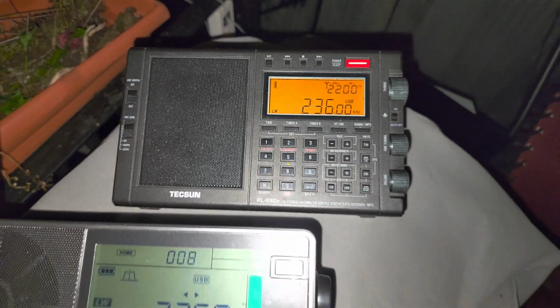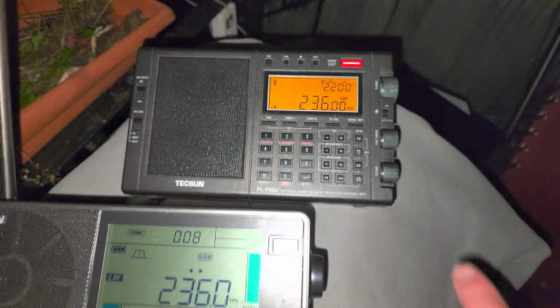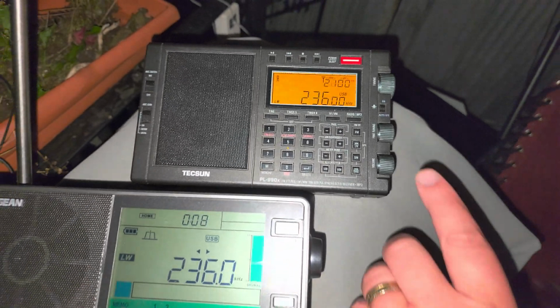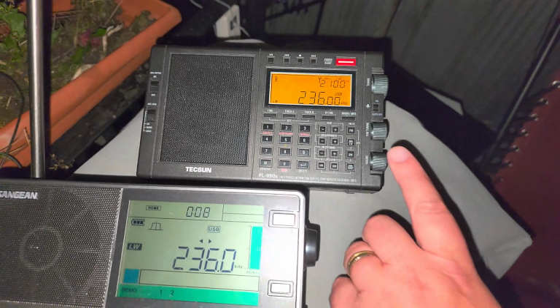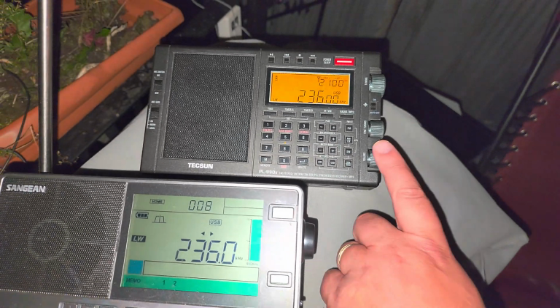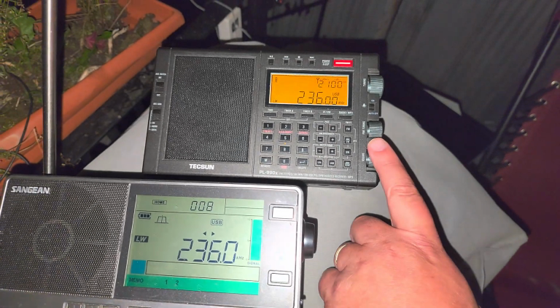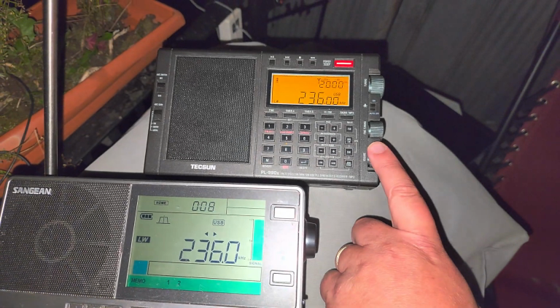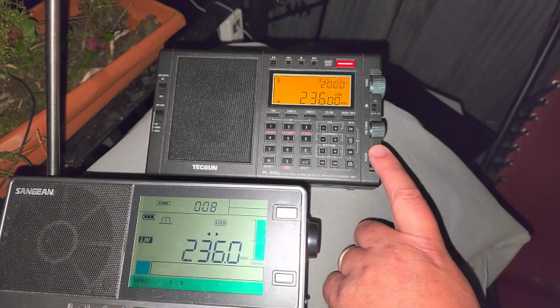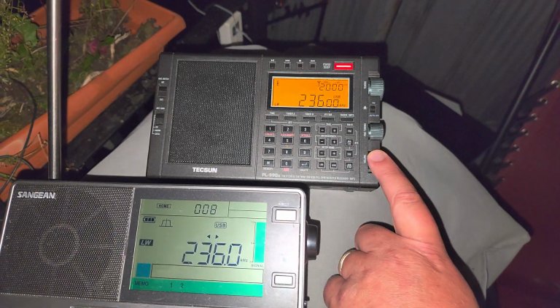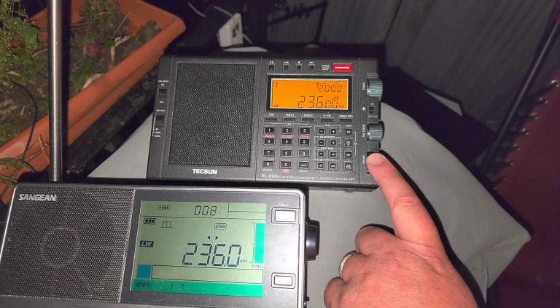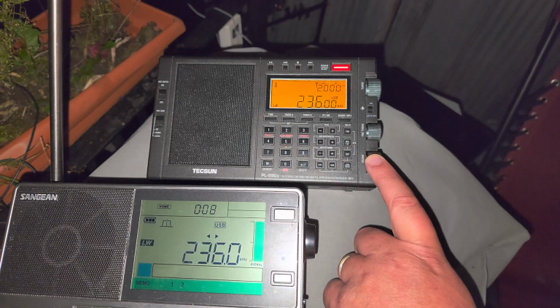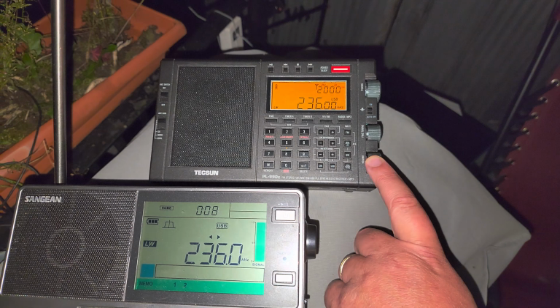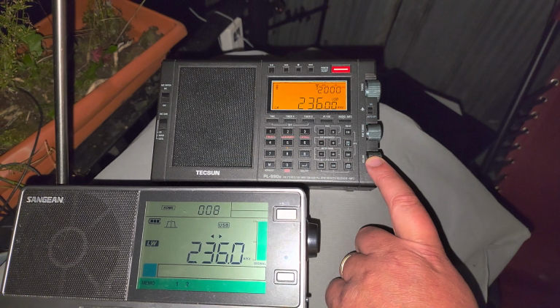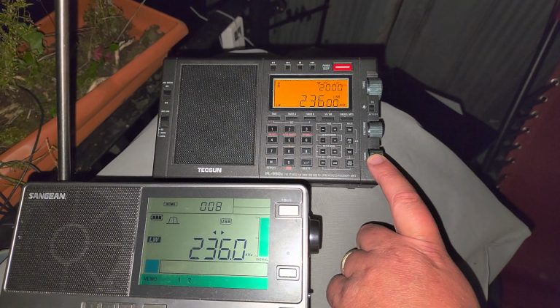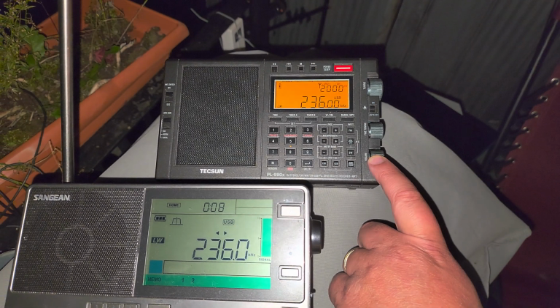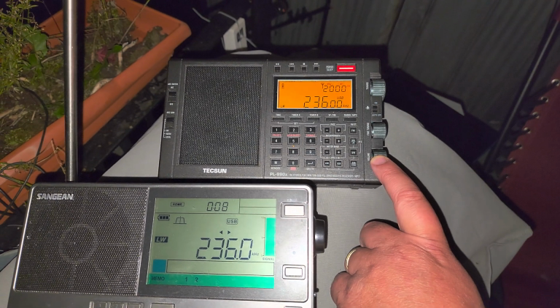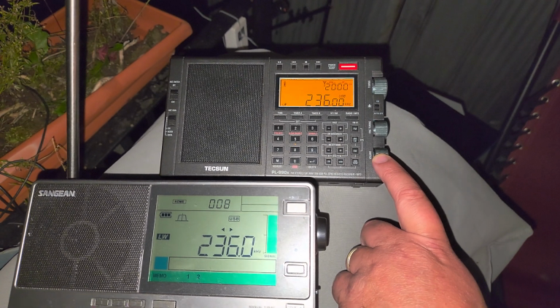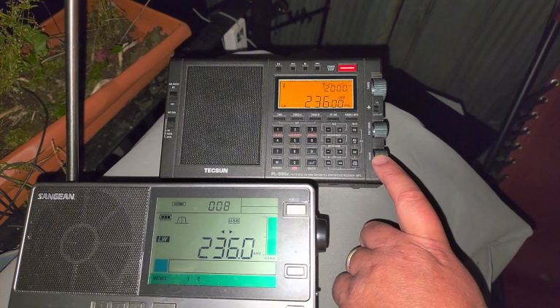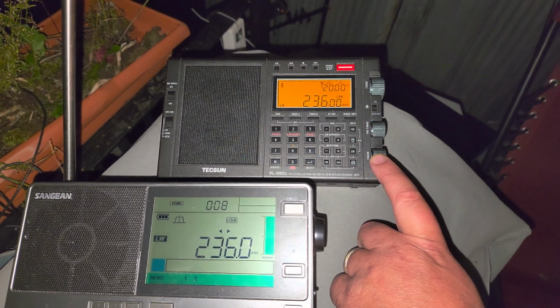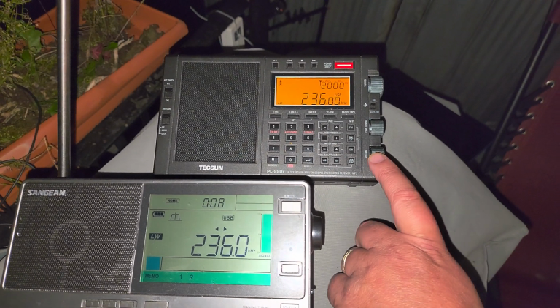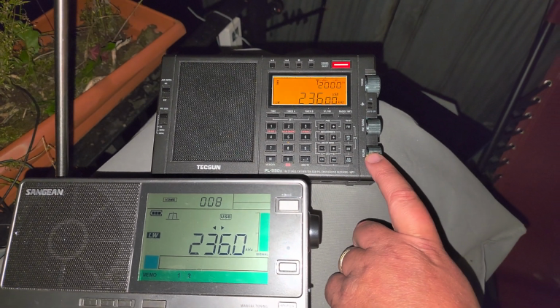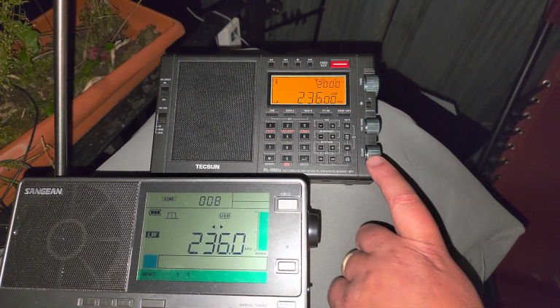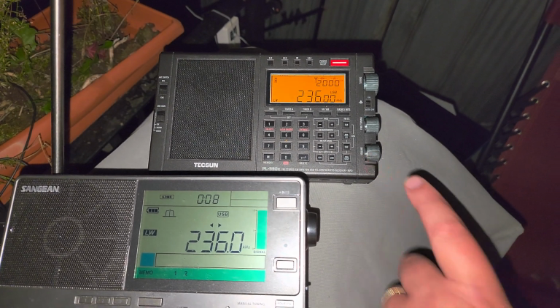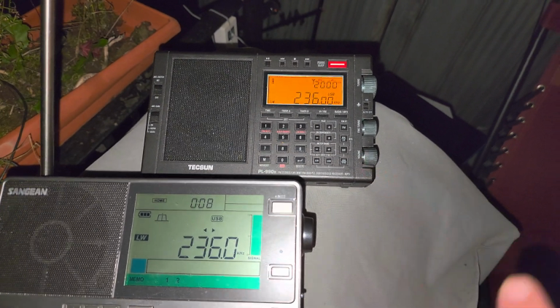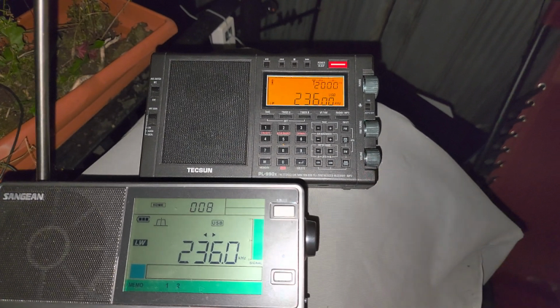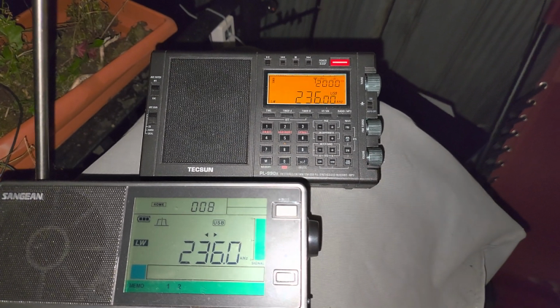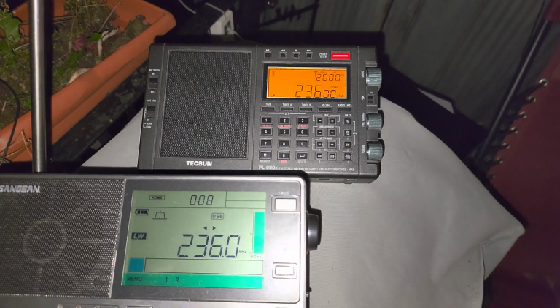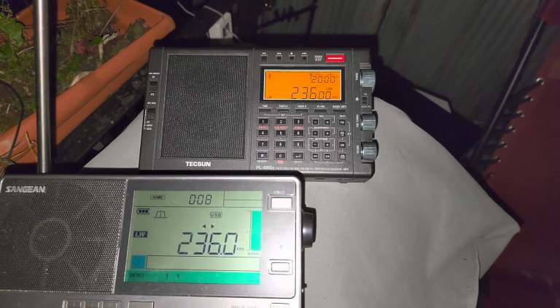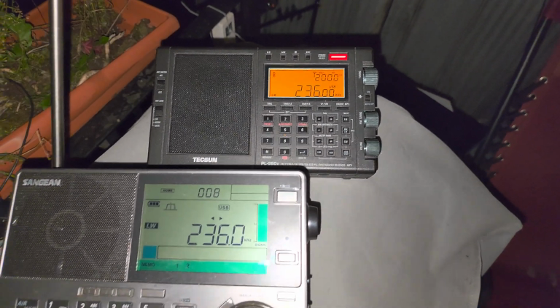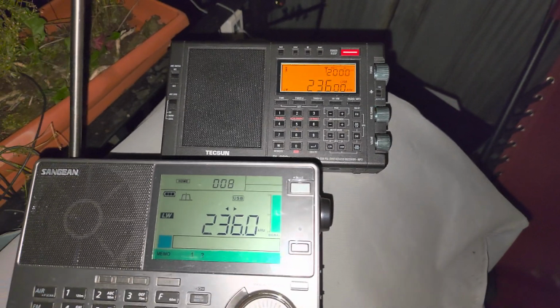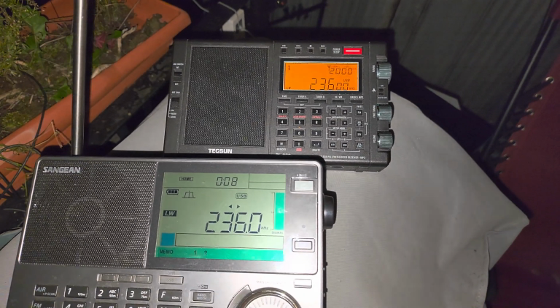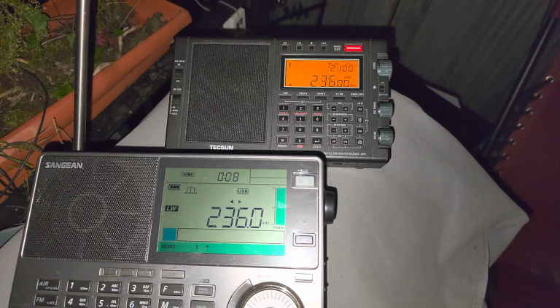So I hope you're enjoying the series of videos that I'm posting tonight on different things on the medium wave, and in this case, long wave frequency range.